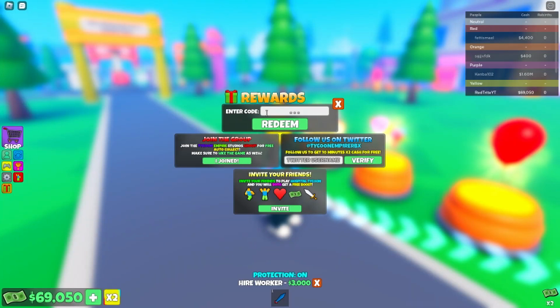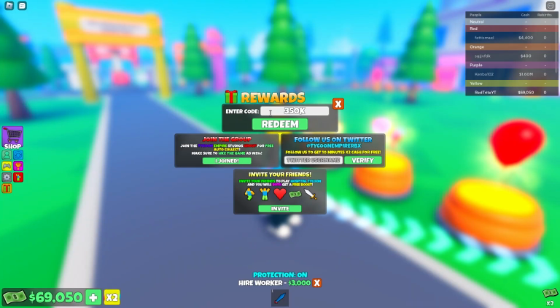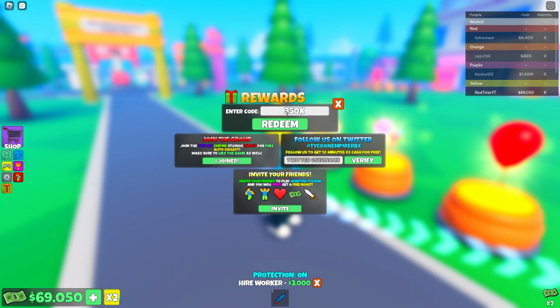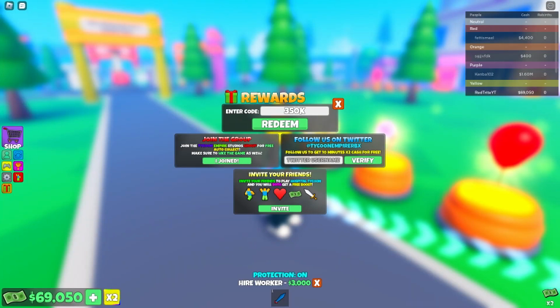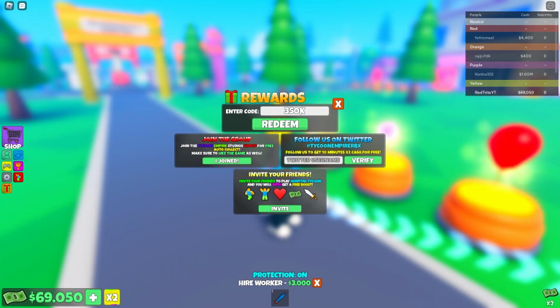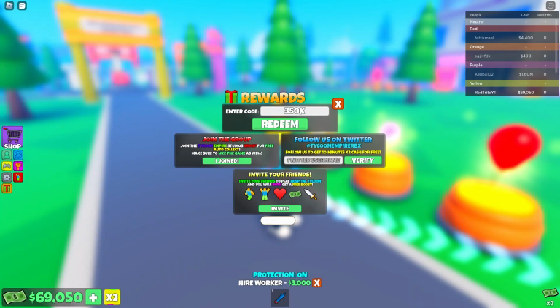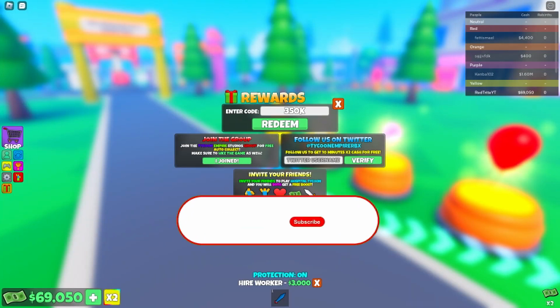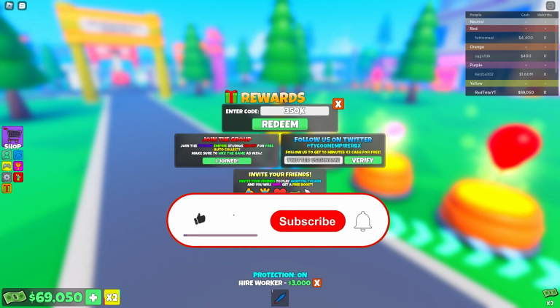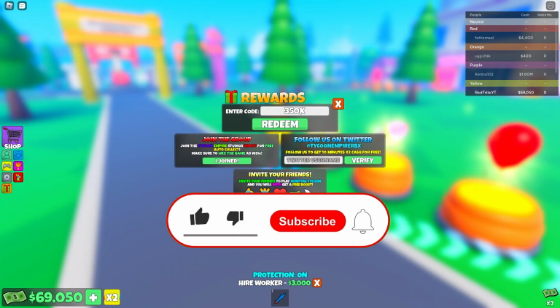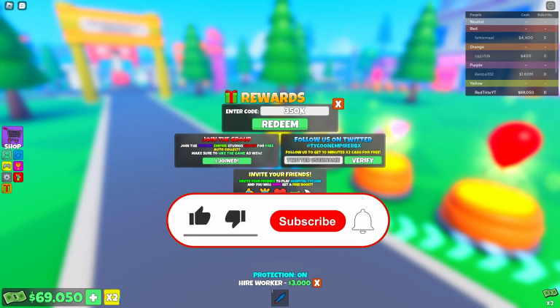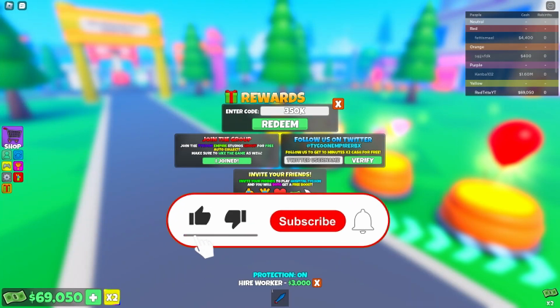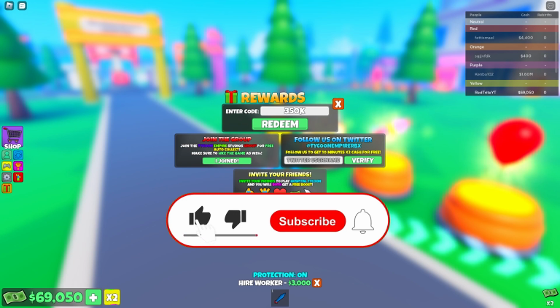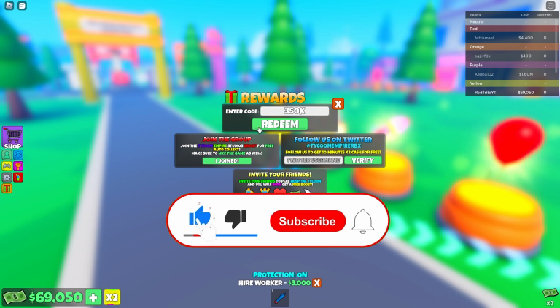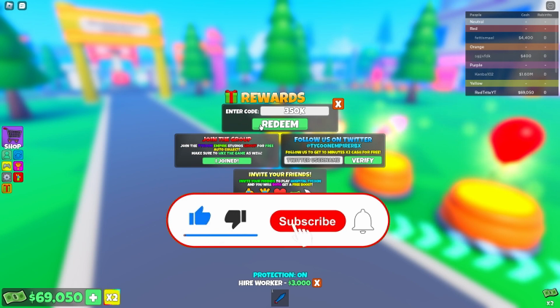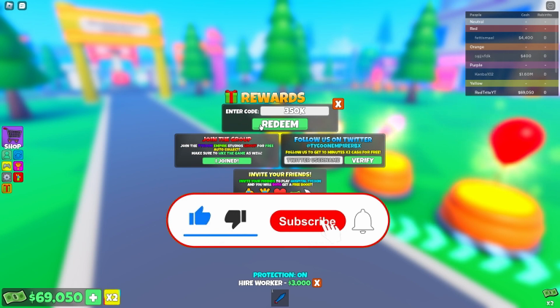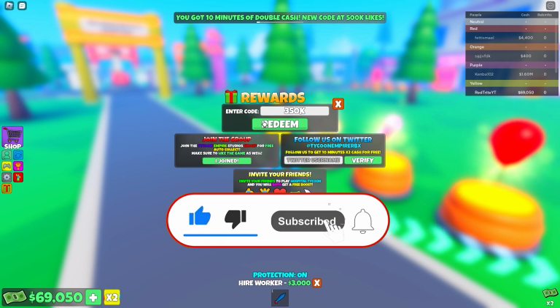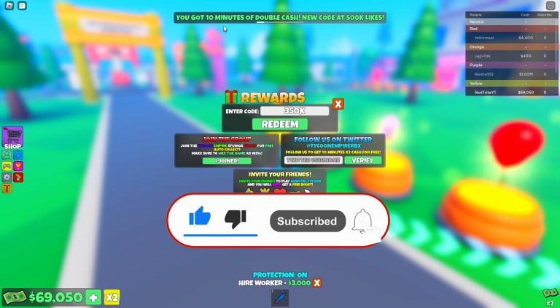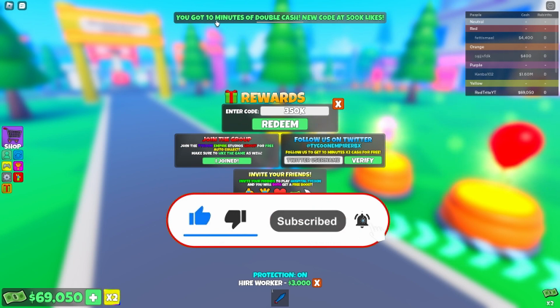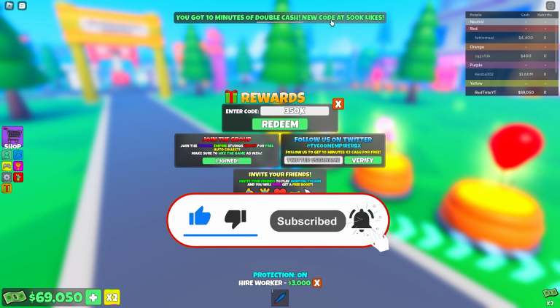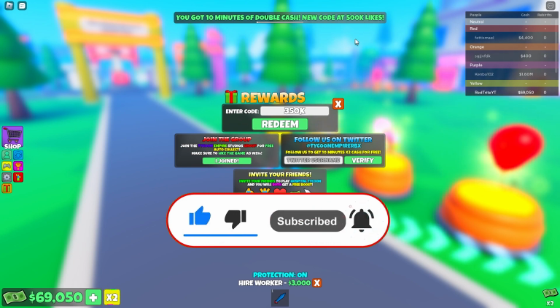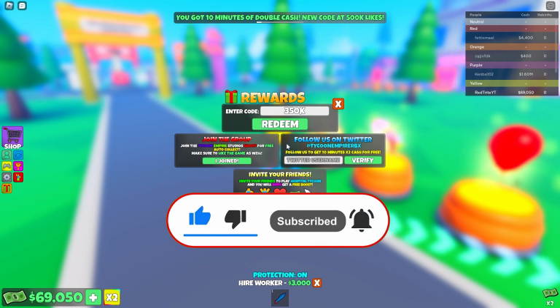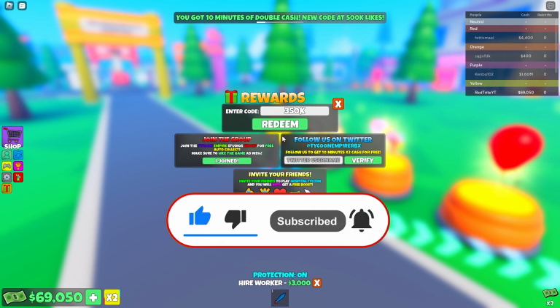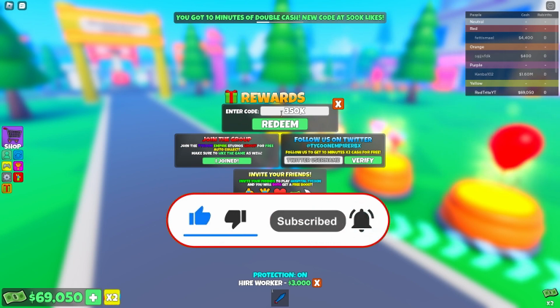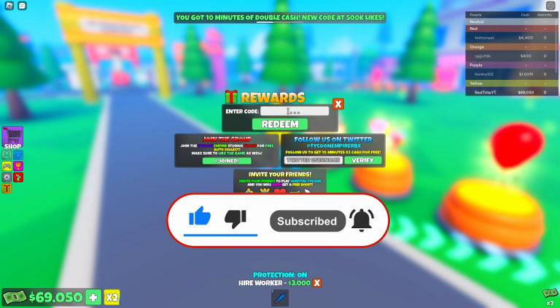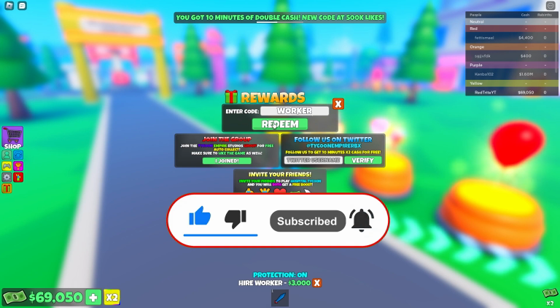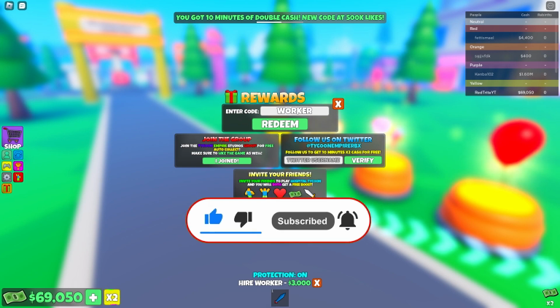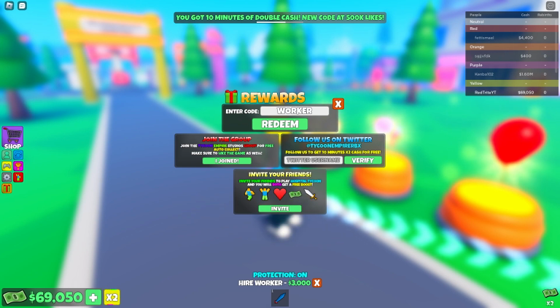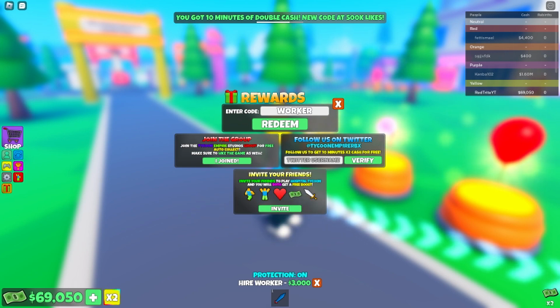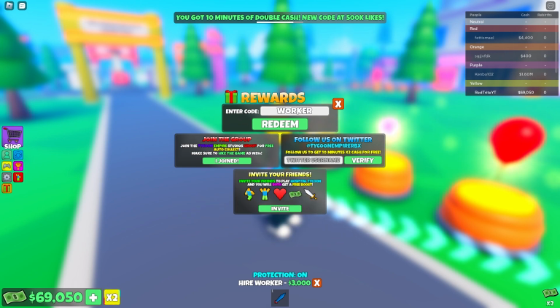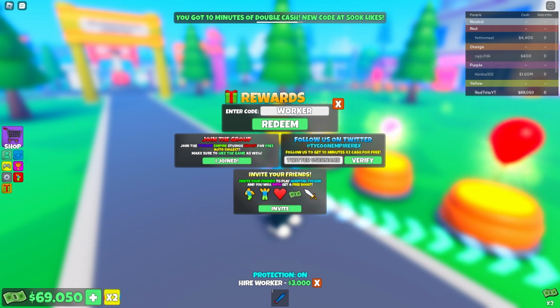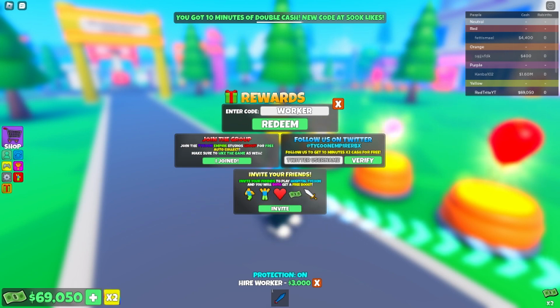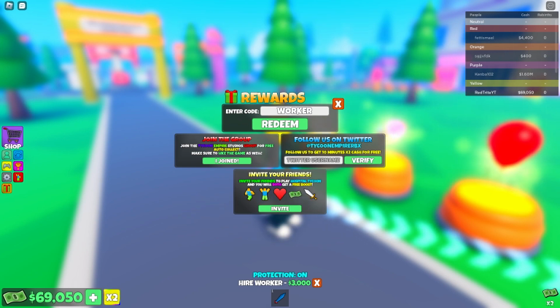Our first code is gonna be called 350k, which is a 10-minute double cash boost — an awesome code to get 10 minutes of double cash. And the next code is called Warcraft, which actually gives you a double cash boost.